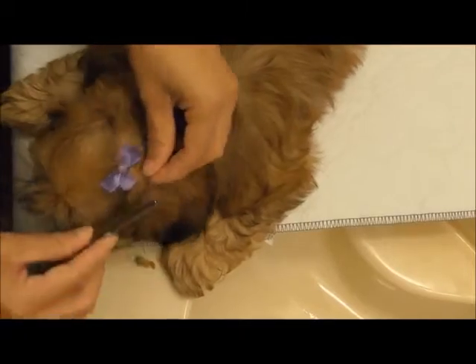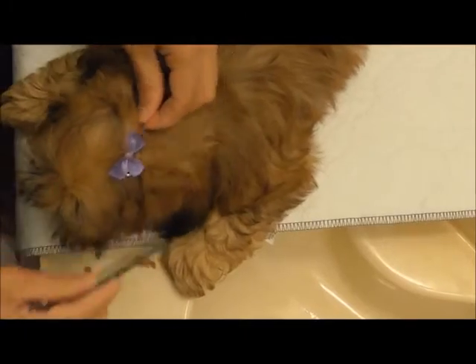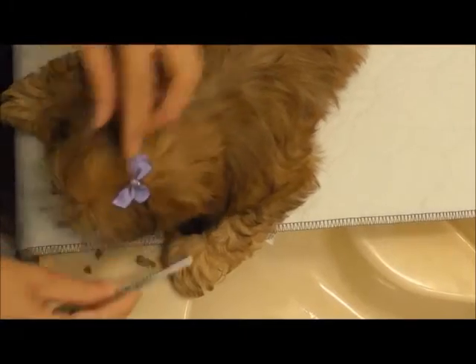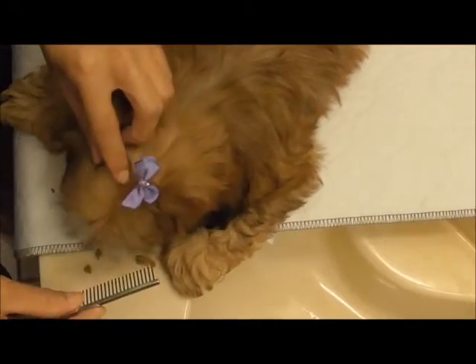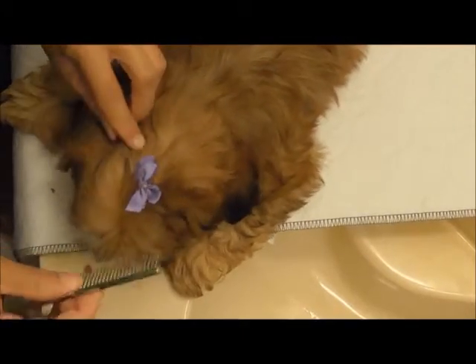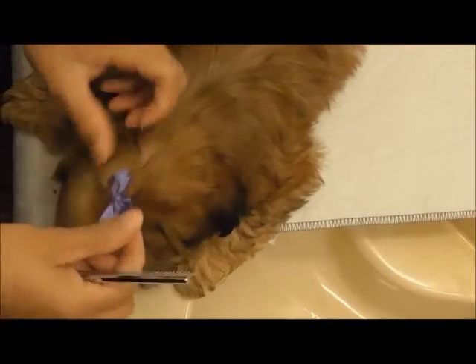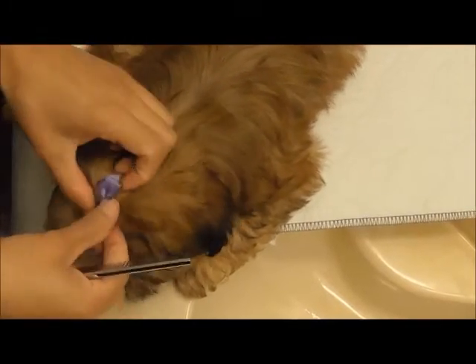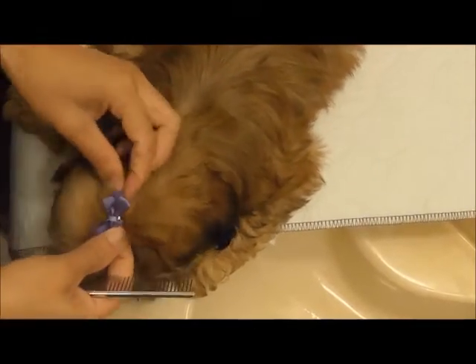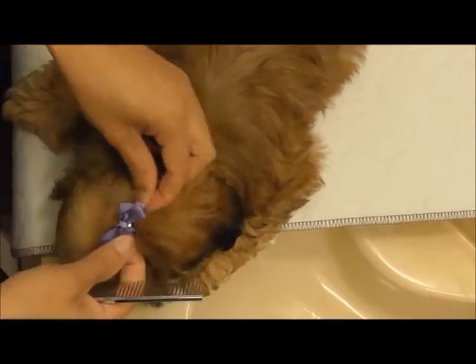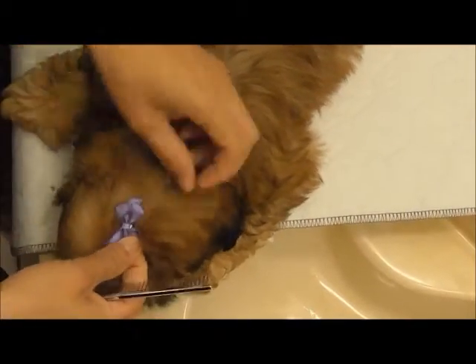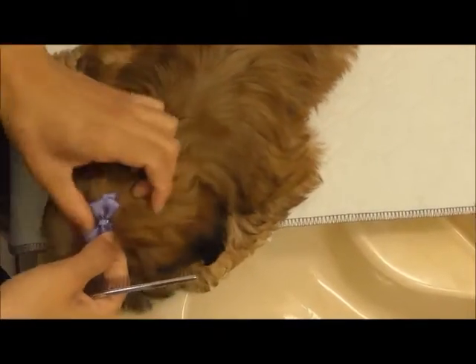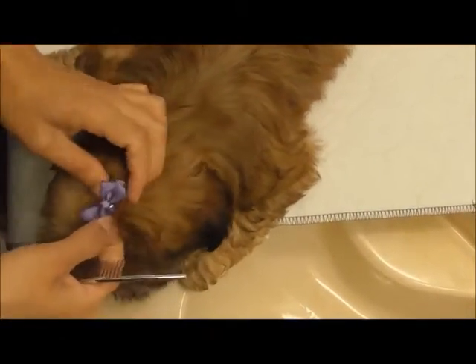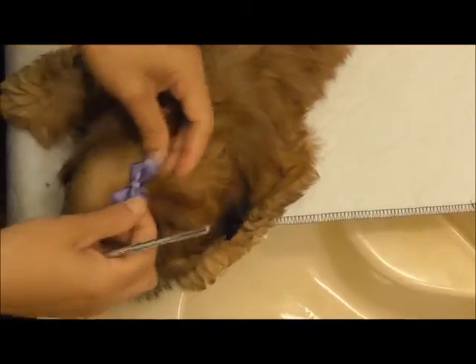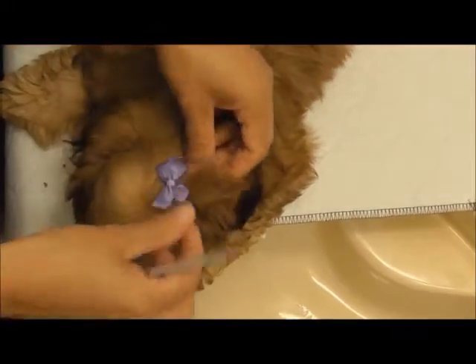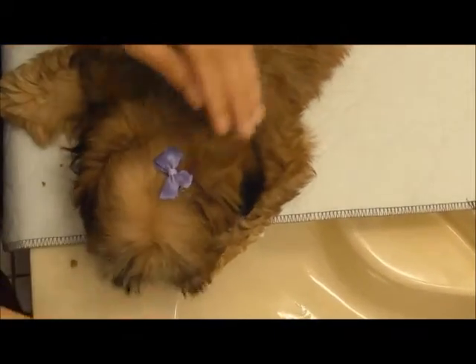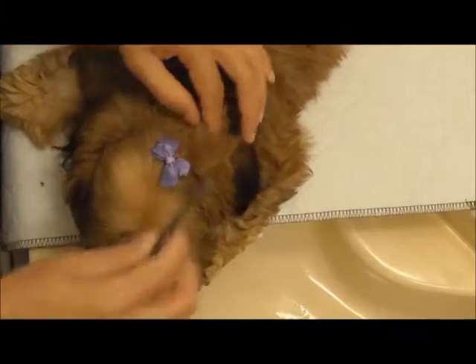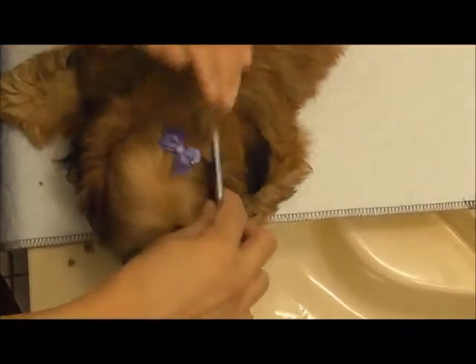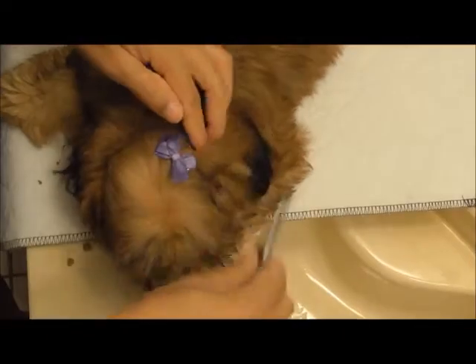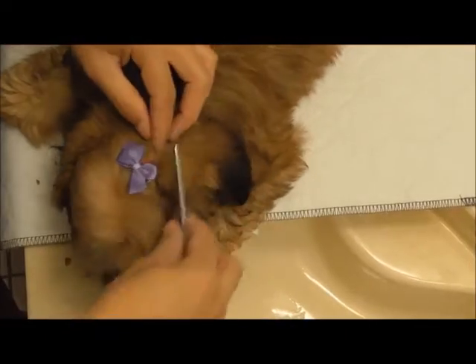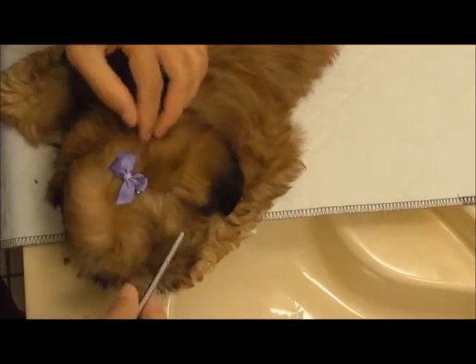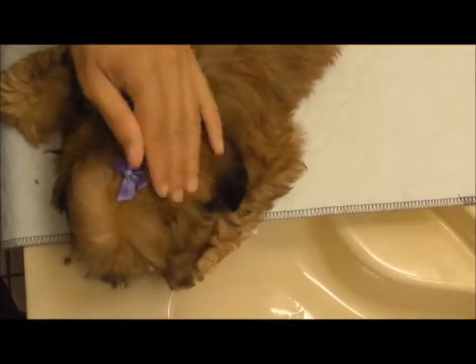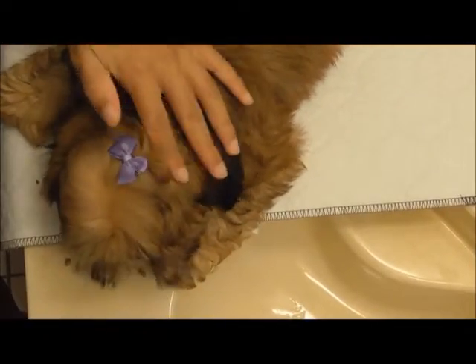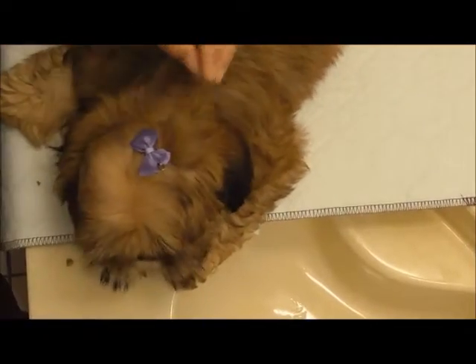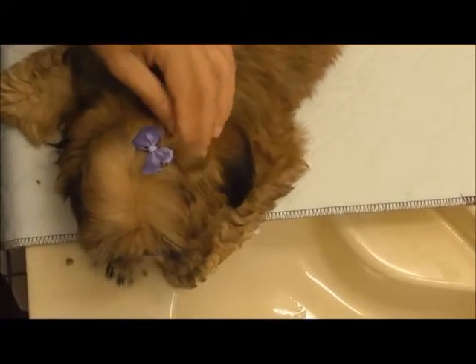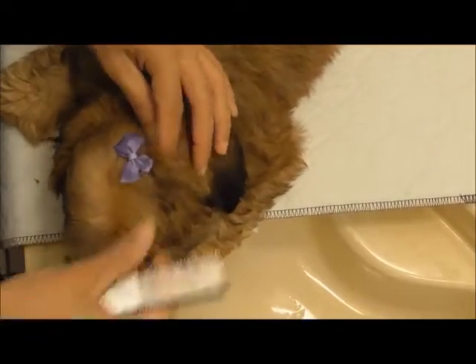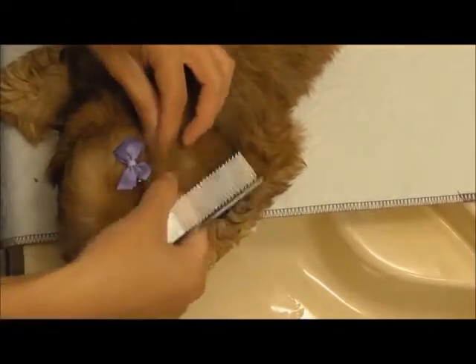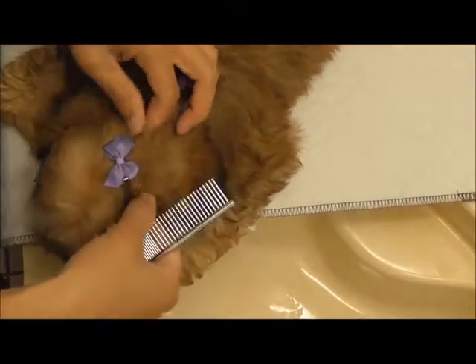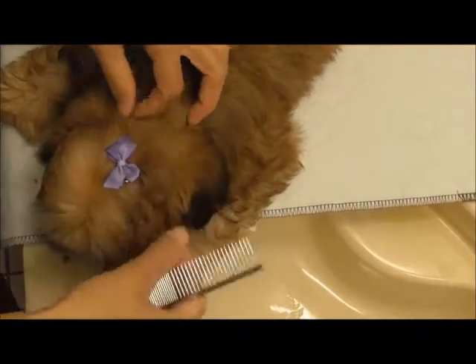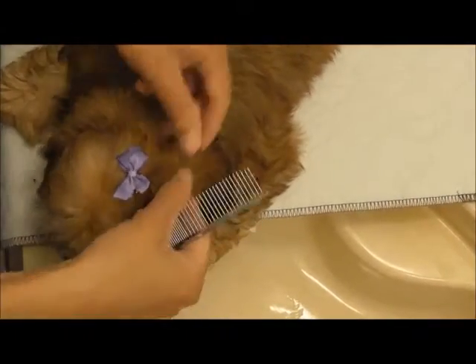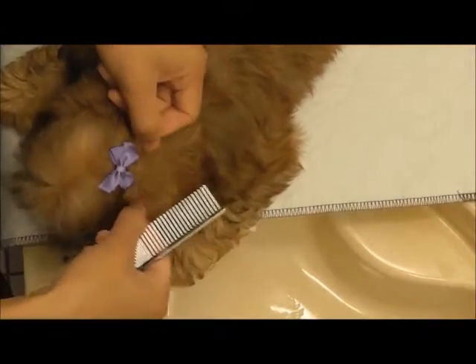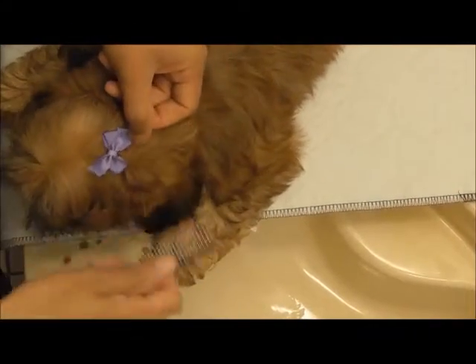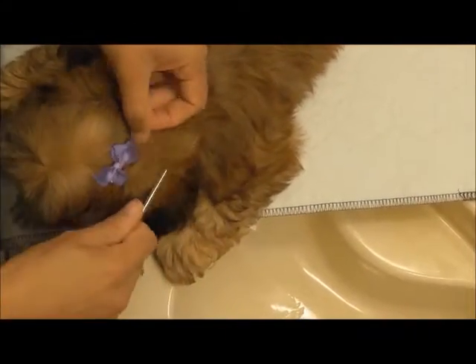And I take the comb, comb back all of the hair, tucking it under, making sure the bow is visible, and just blending and adjusting pieces of the hair, making sure everything is in place and looking cute.